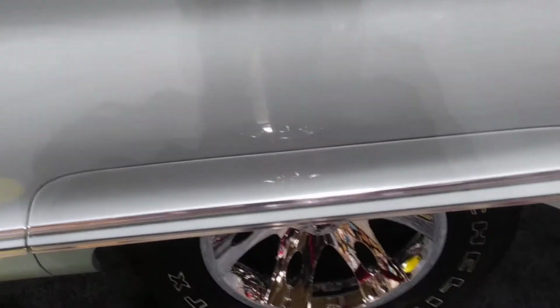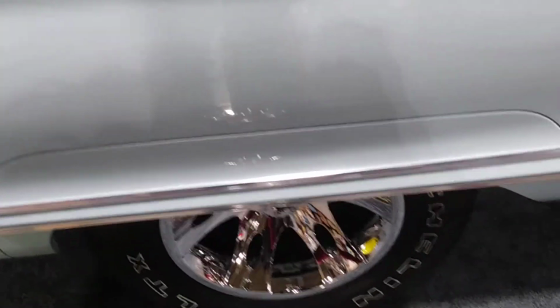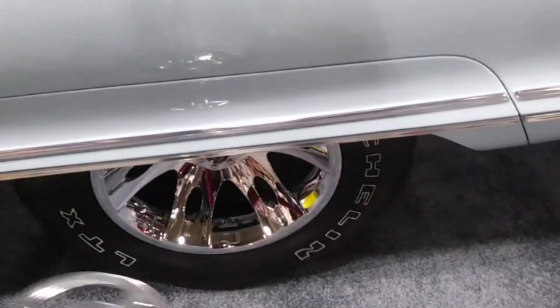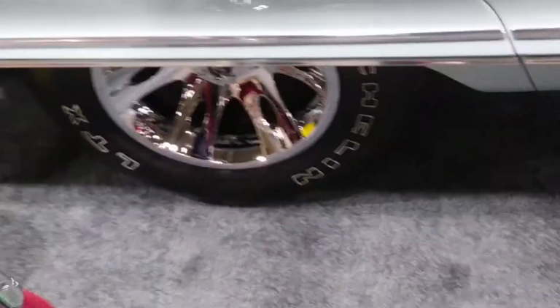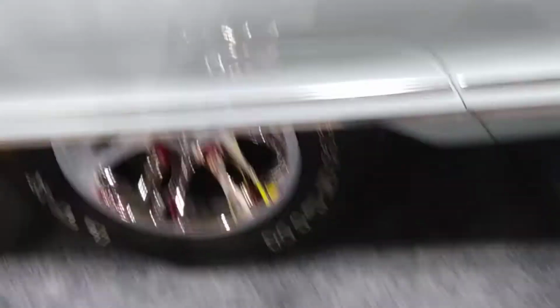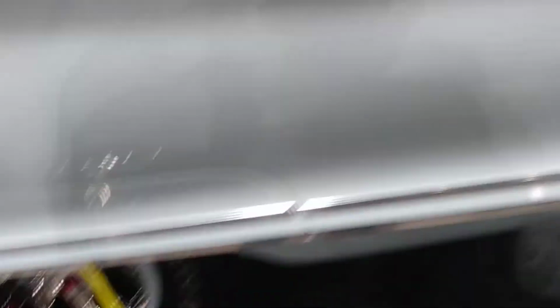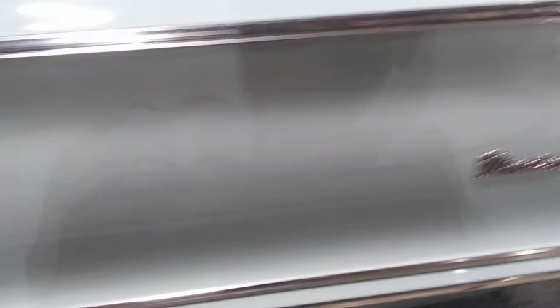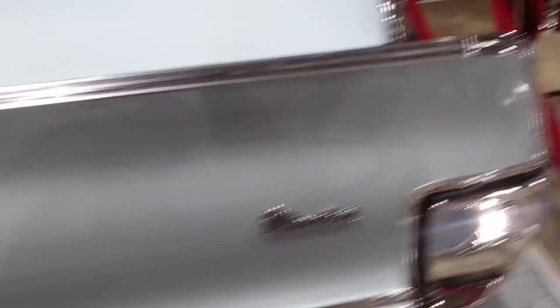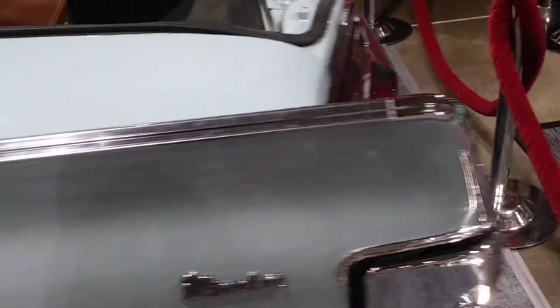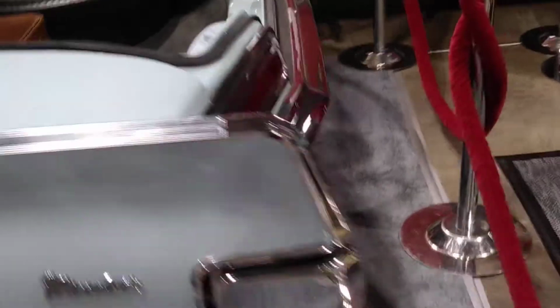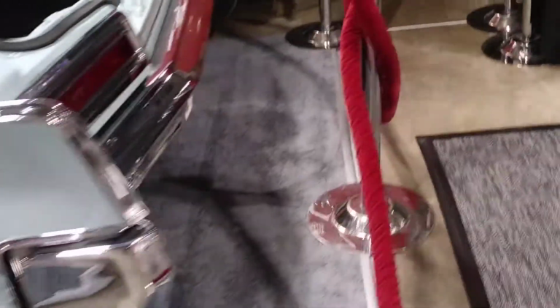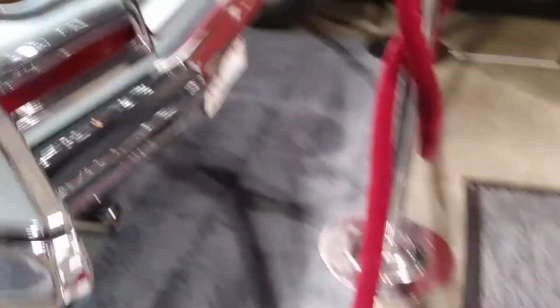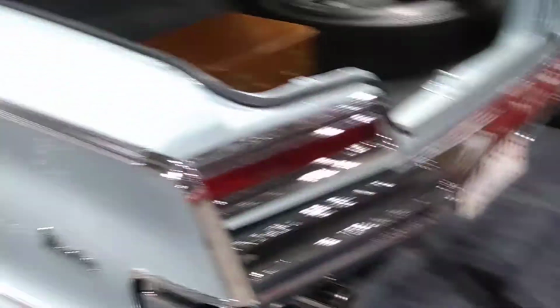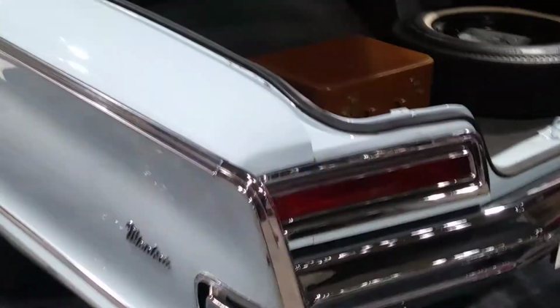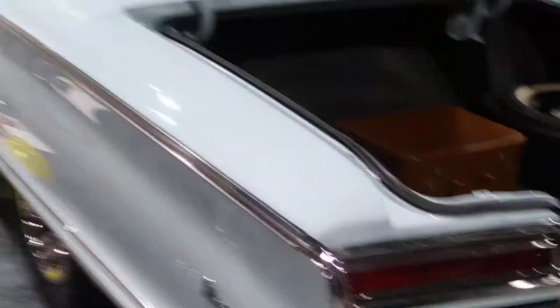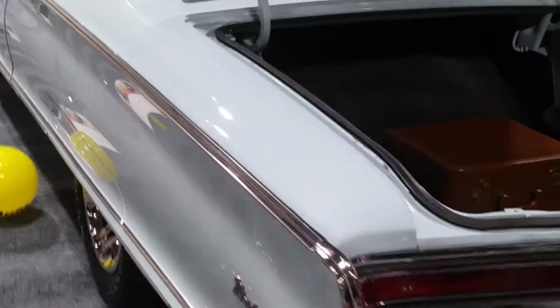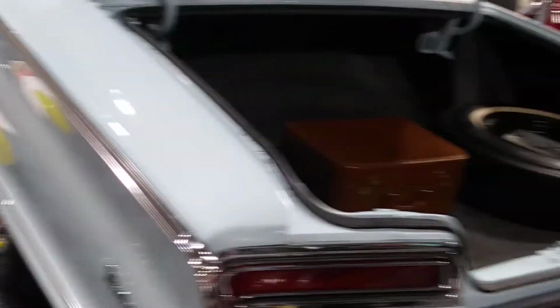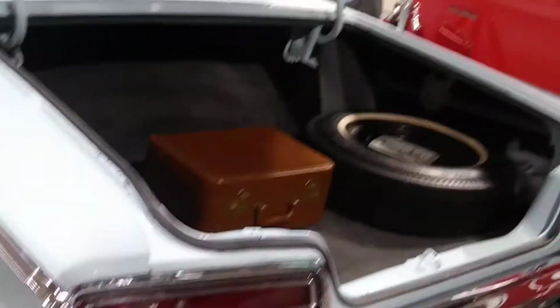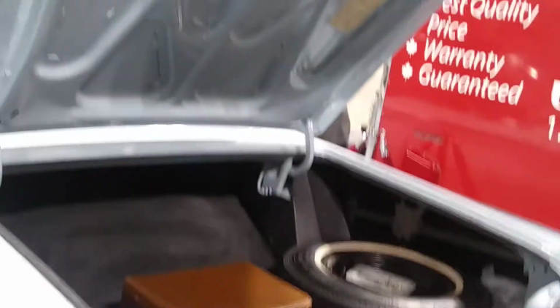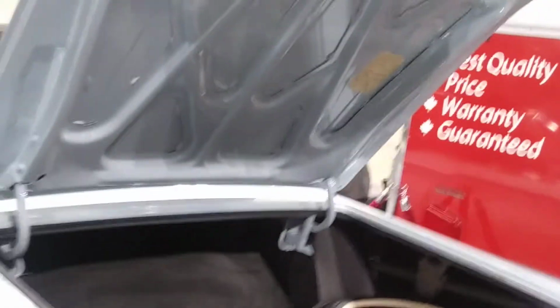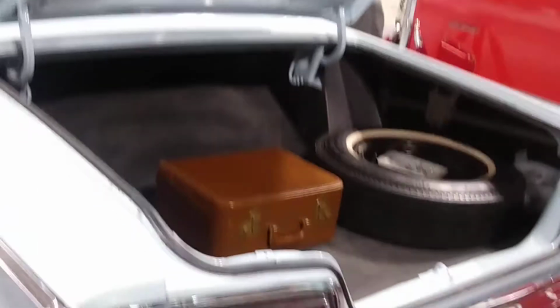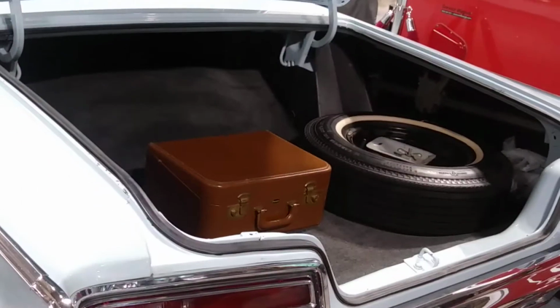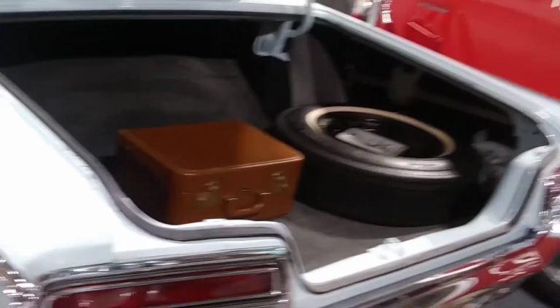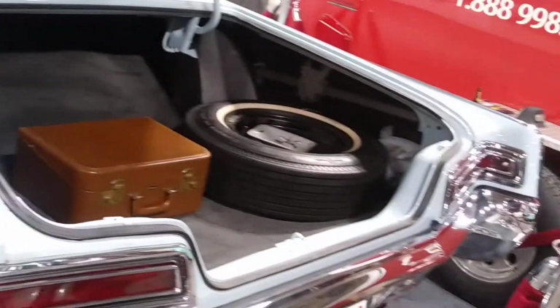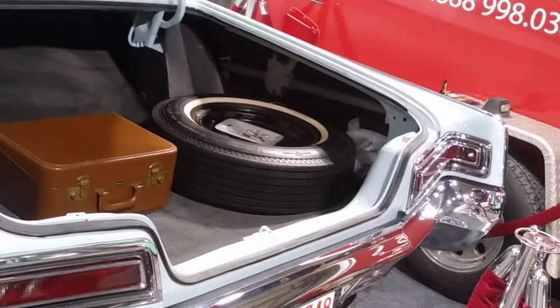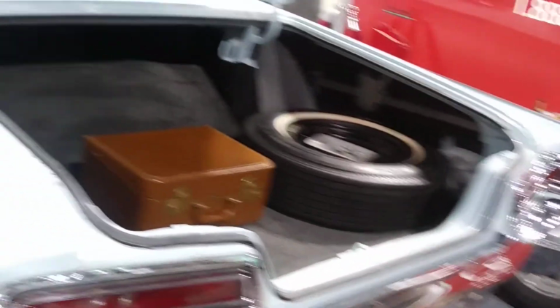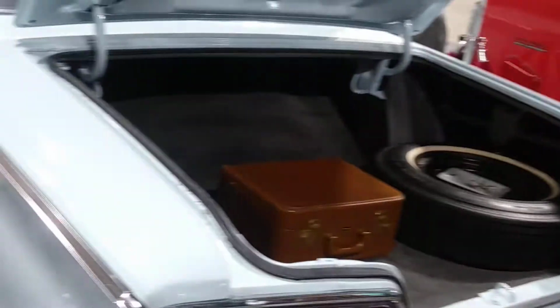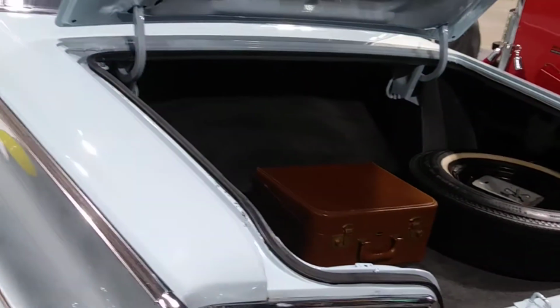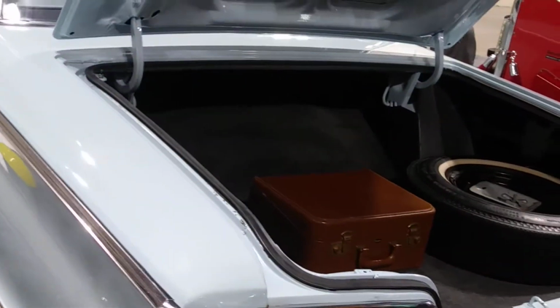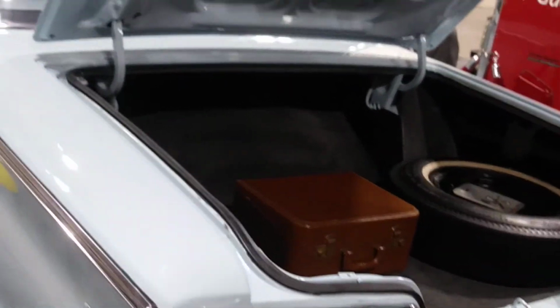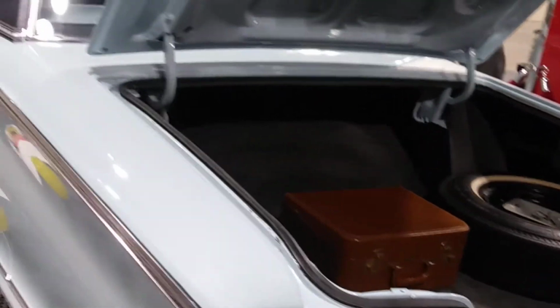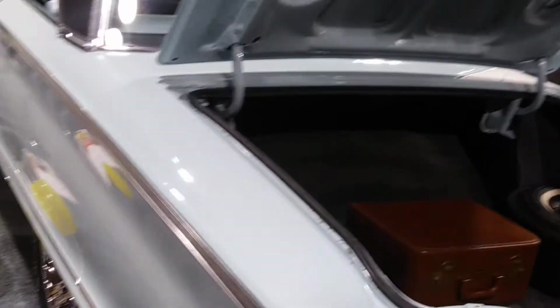The only thing that's not original is the wheels. It's got a huge trunk in it — that's where you put all your friends and hide them to go into the drive-in.